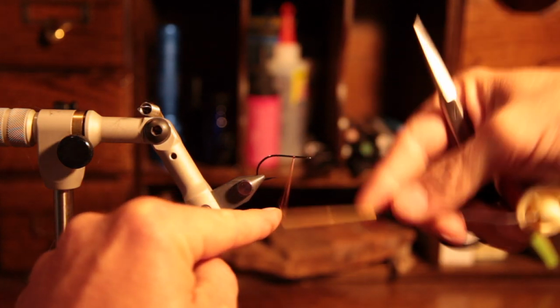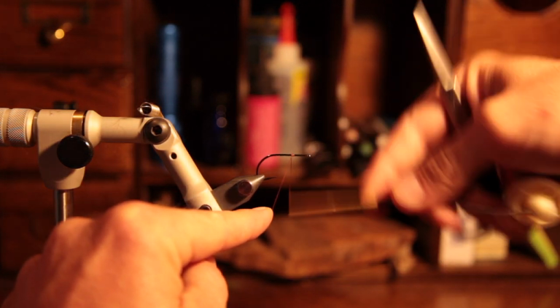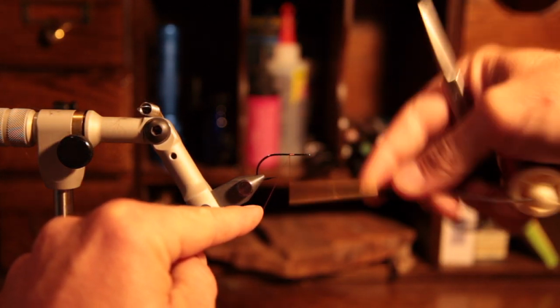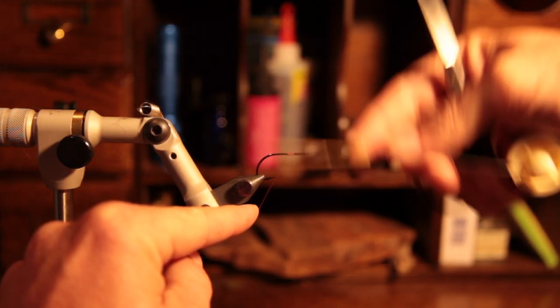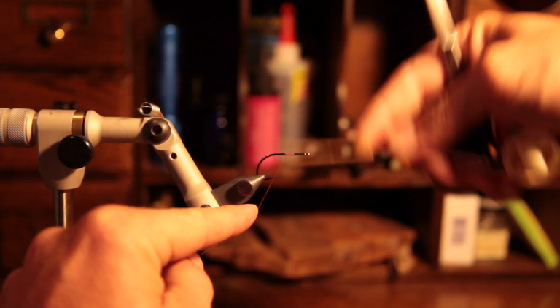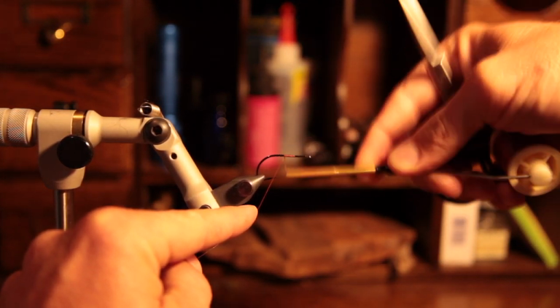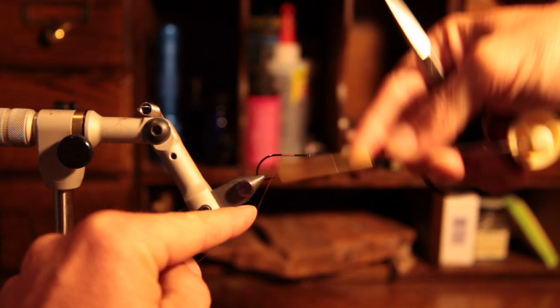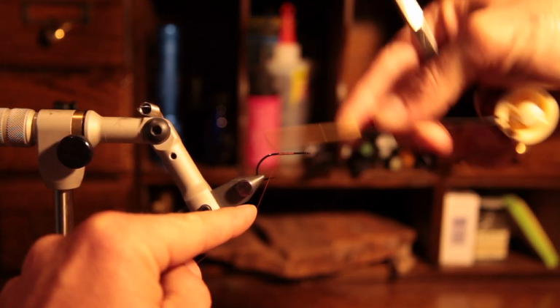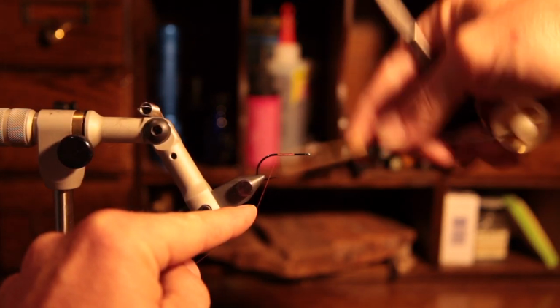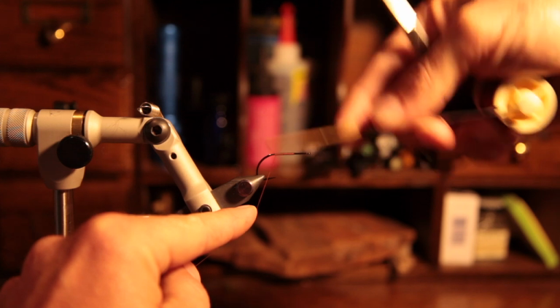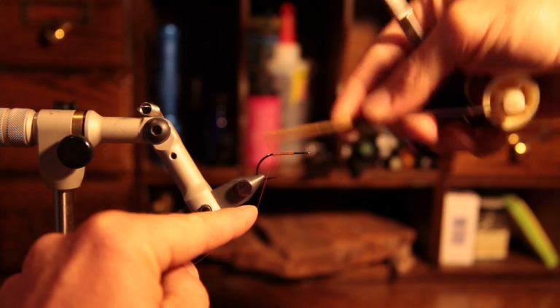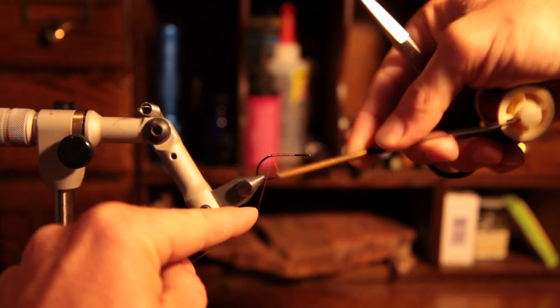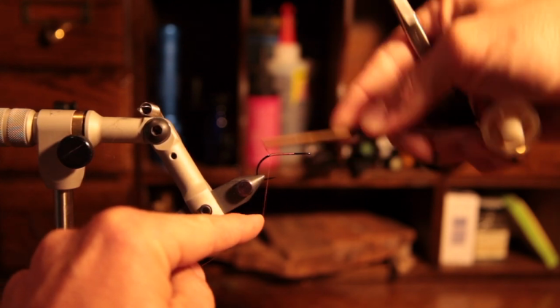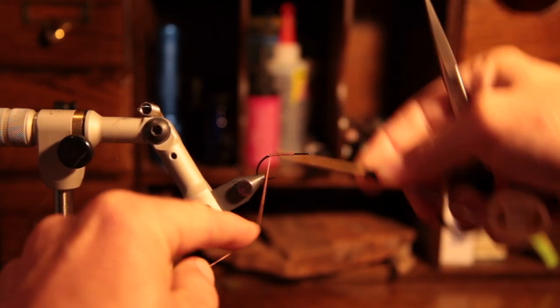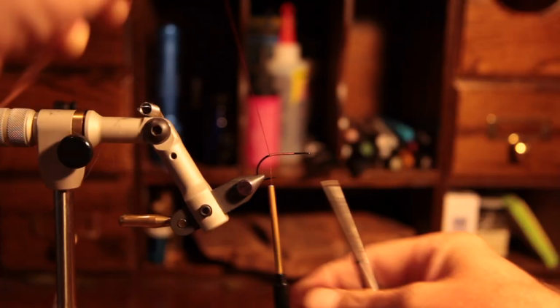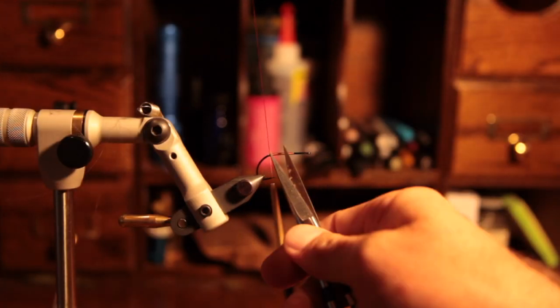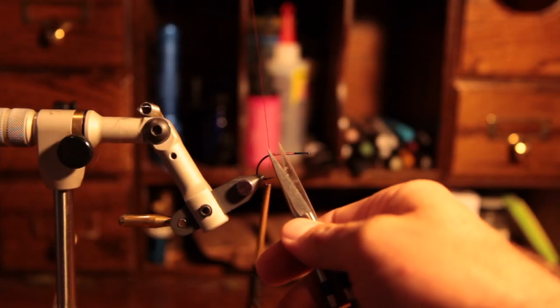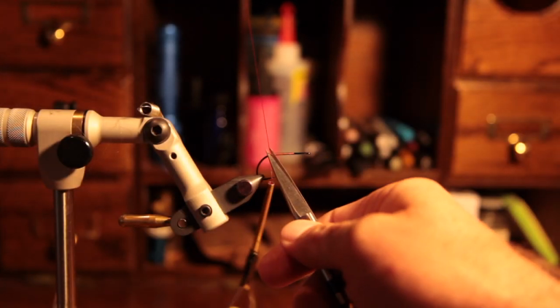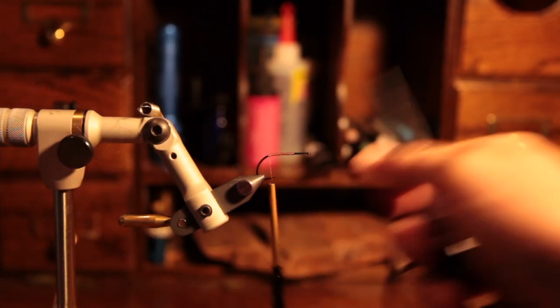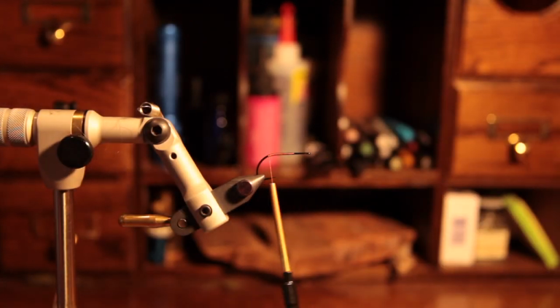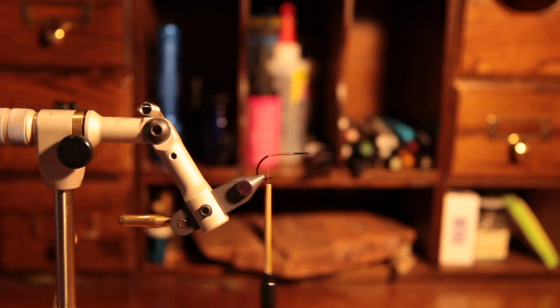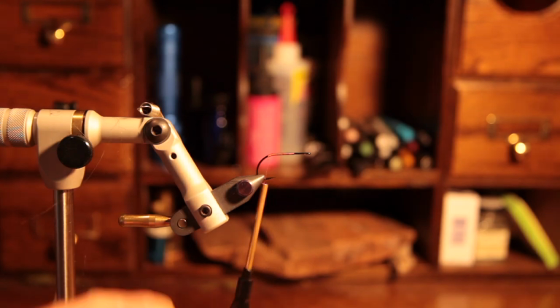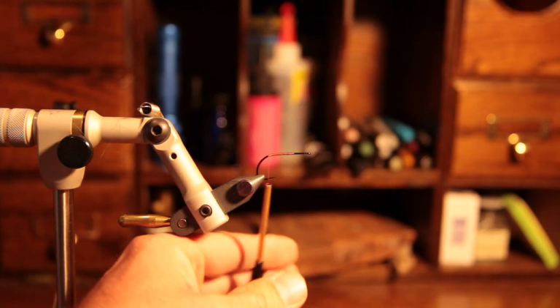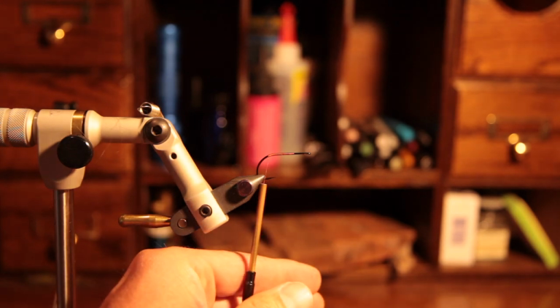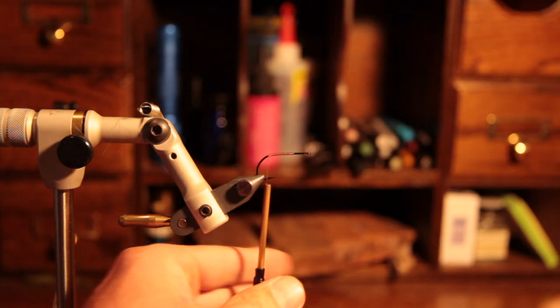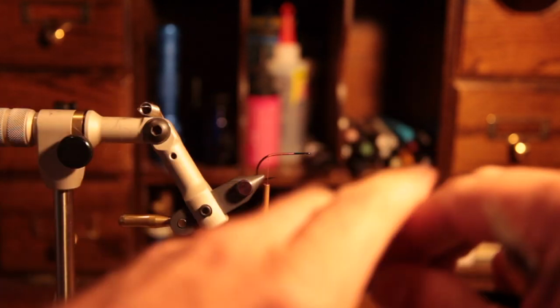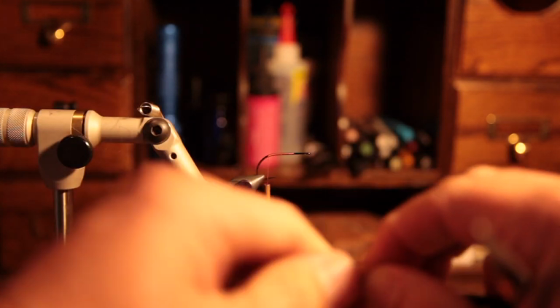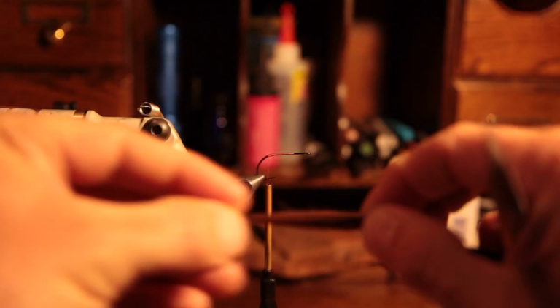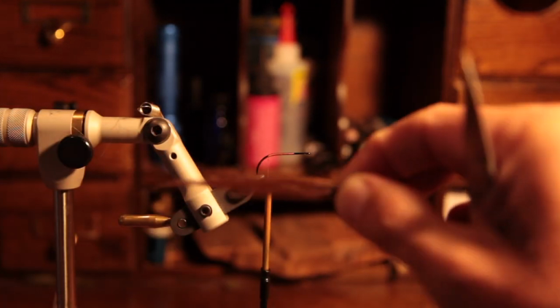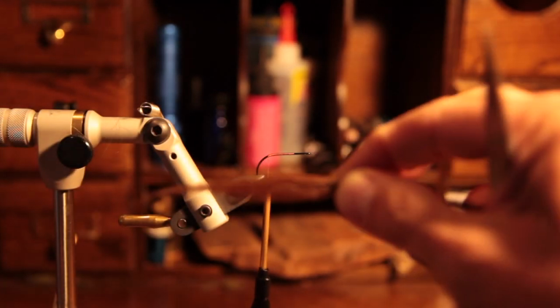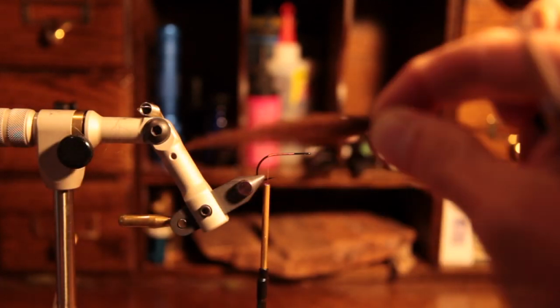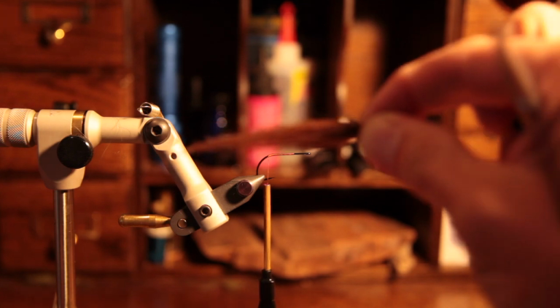To start, let's attach the thread. We're going to wrap all the way to the back of the hook shank where the hook begins to bend and trim off your excess. Next we're going to attach that one by one inch patch of craft fur.